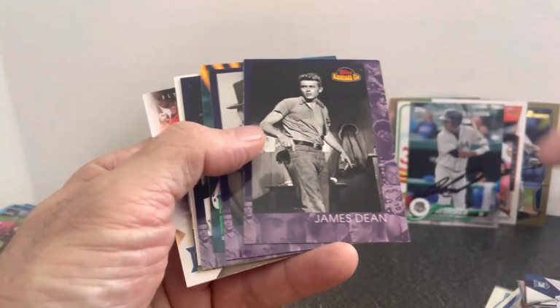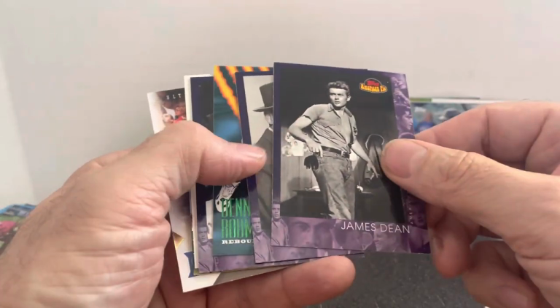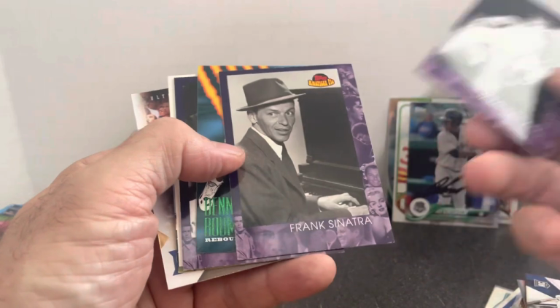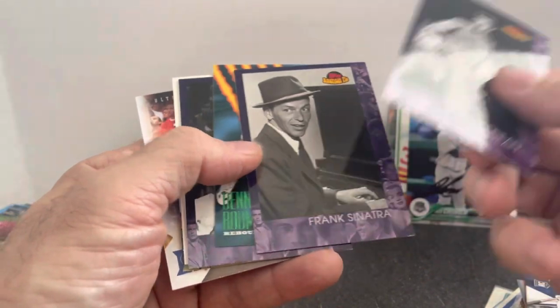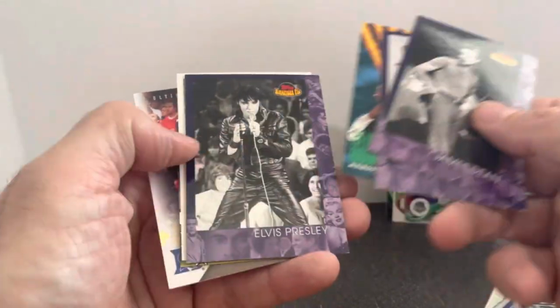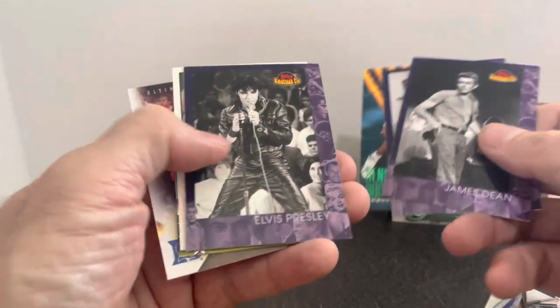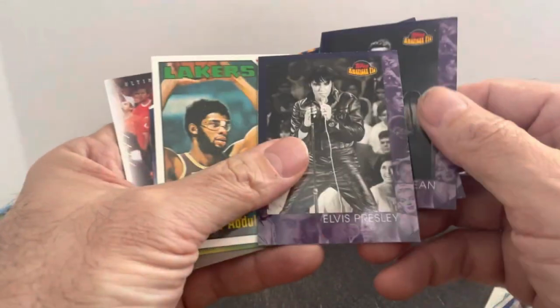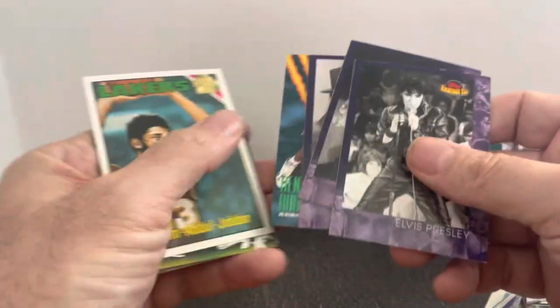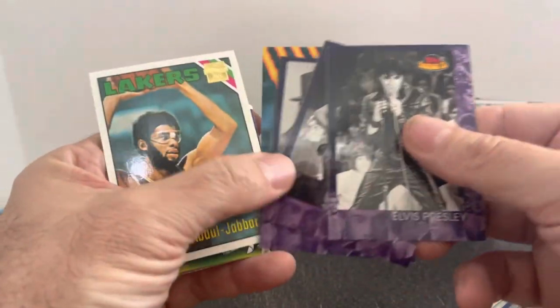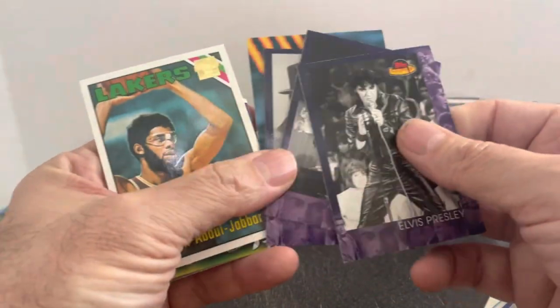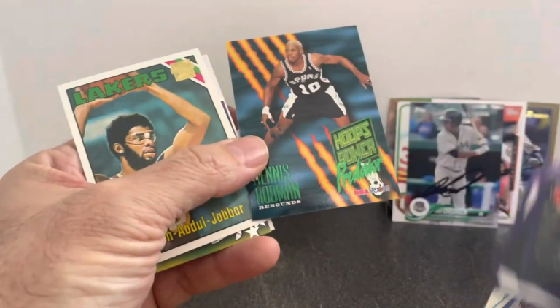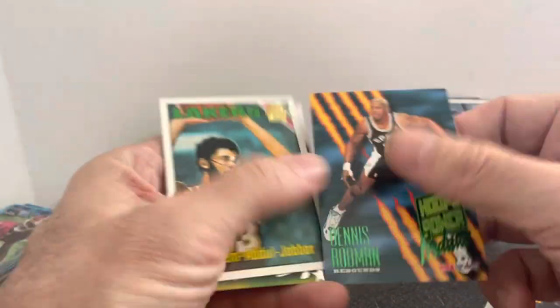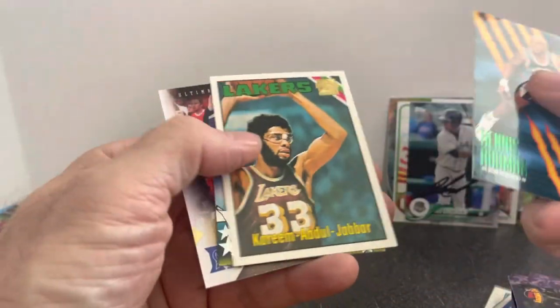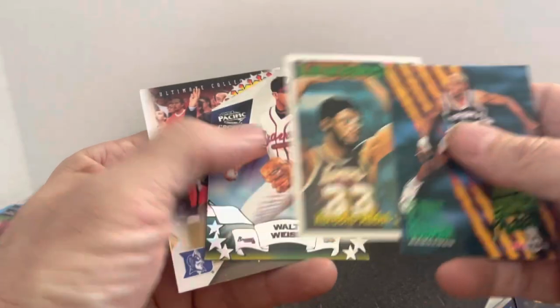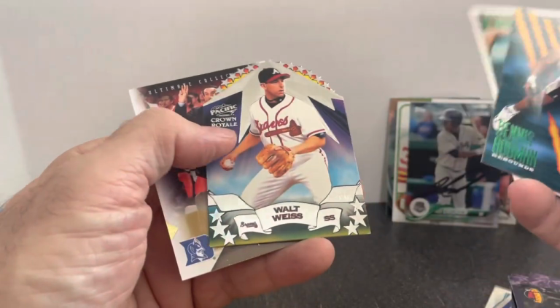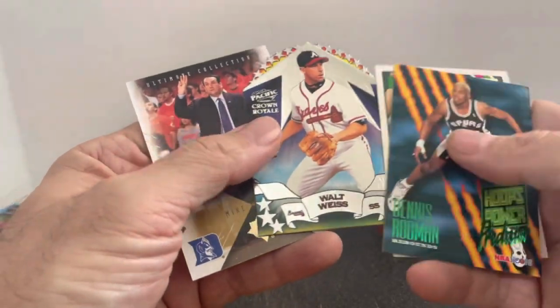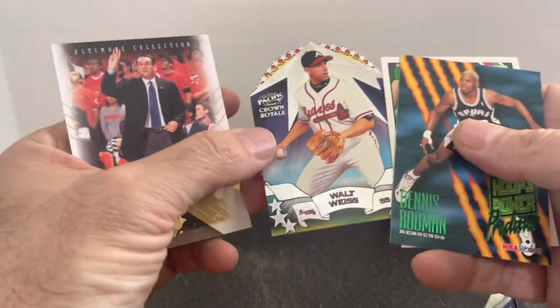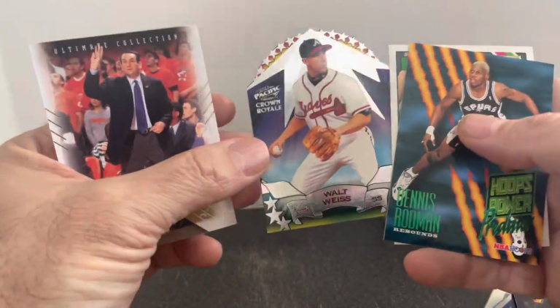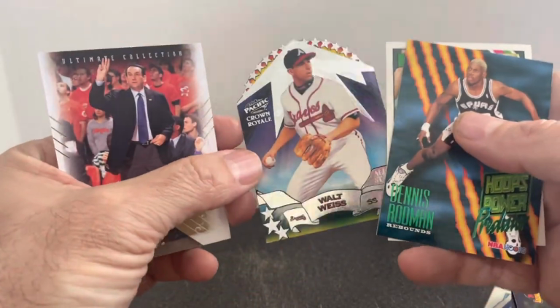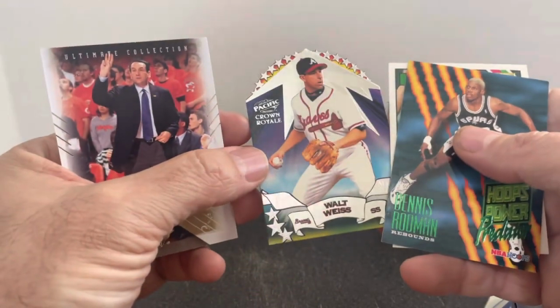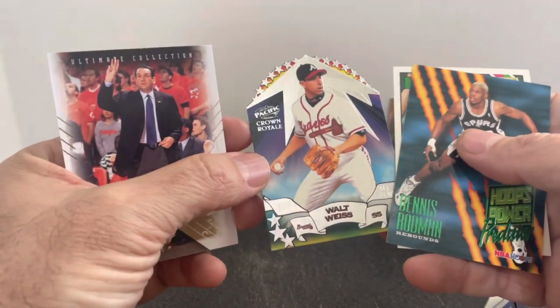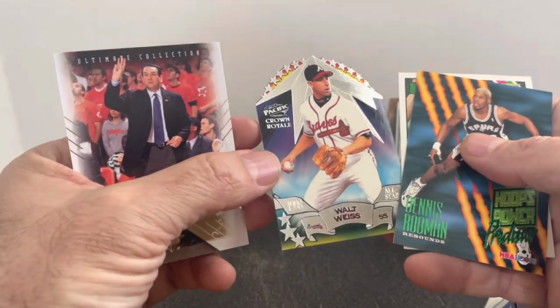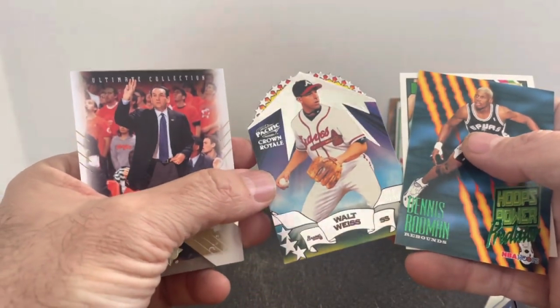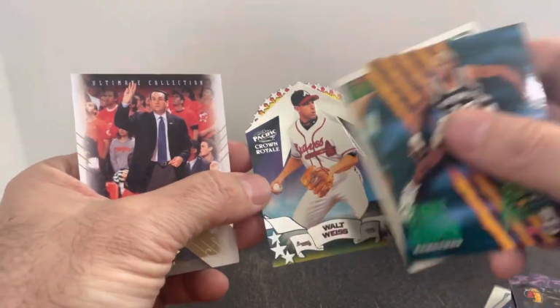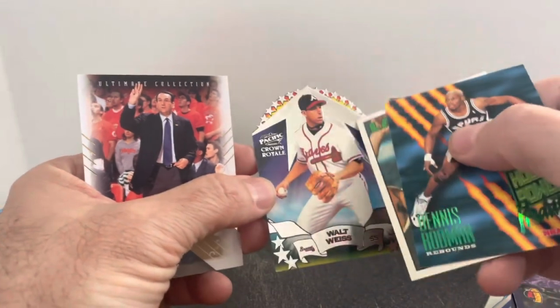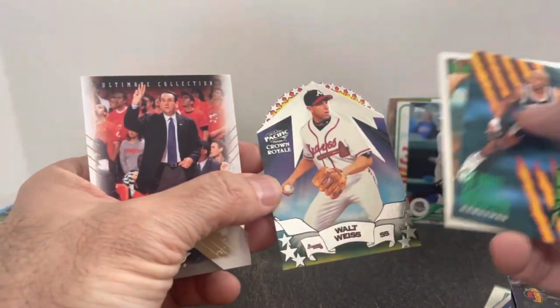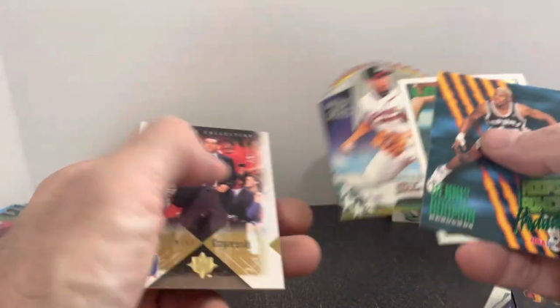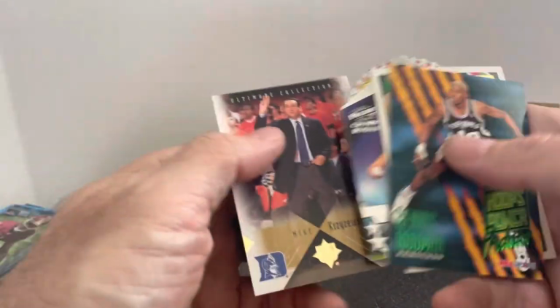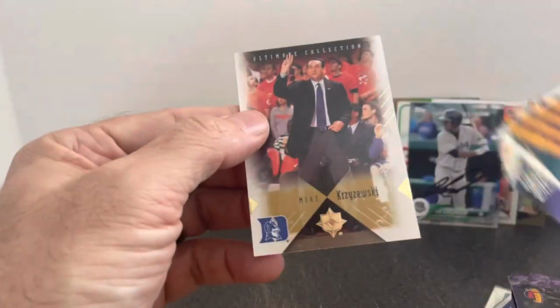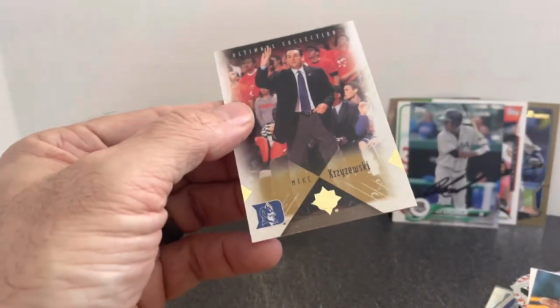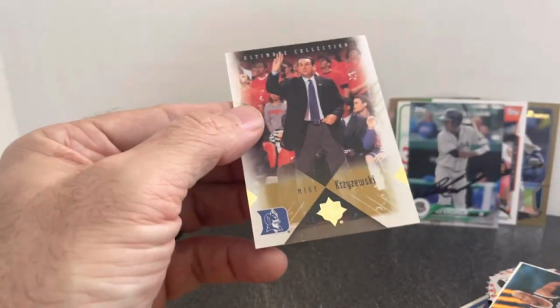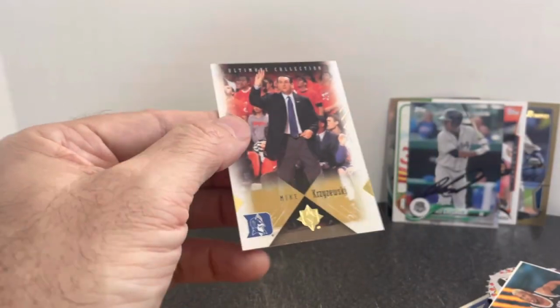Love these non-sport cards: James Dean, Frank Sinatra, and Elvis — I sell these in my booth as well. Rodman, Kareem, Walt Weiss — another one of these die-cut insert cards, probably from the late '90s or early 2000s. Coach K for a dime — got to grab that.